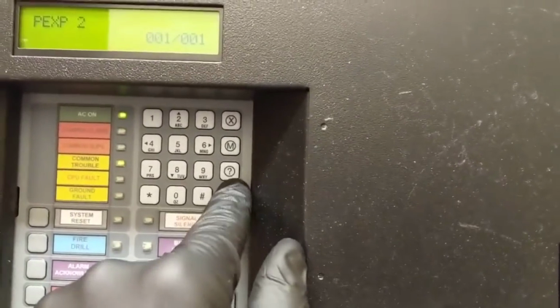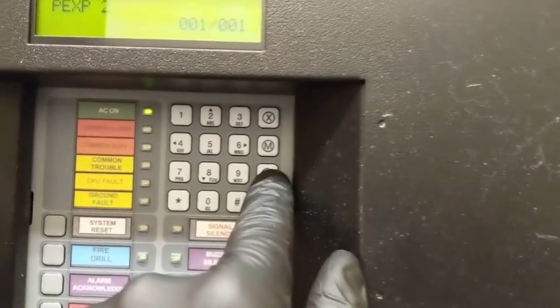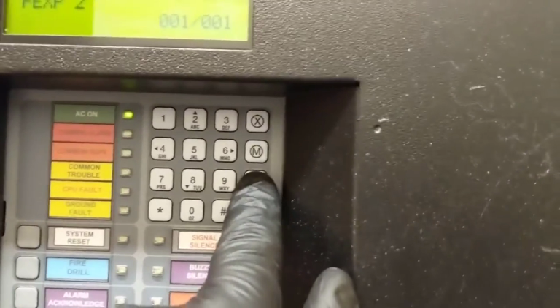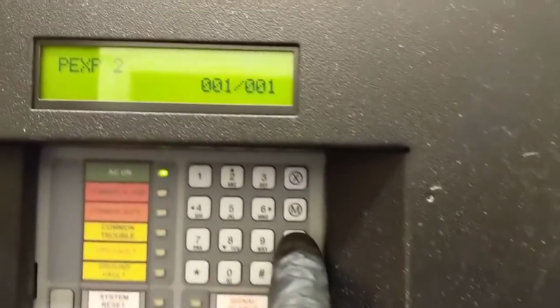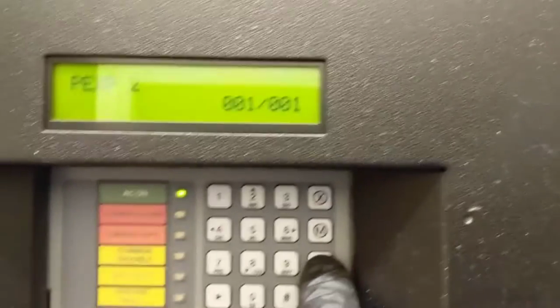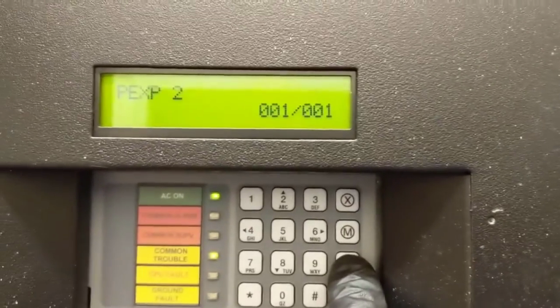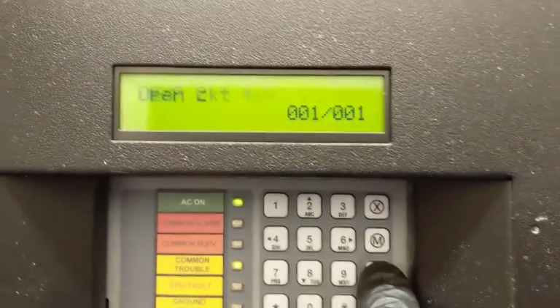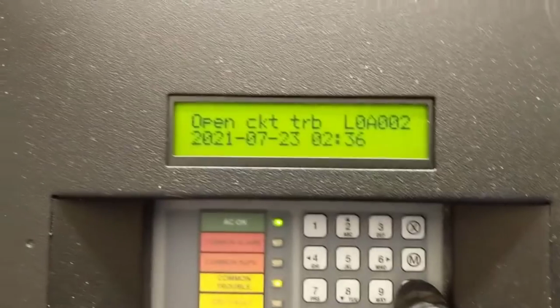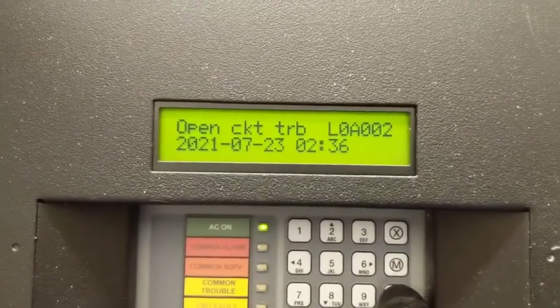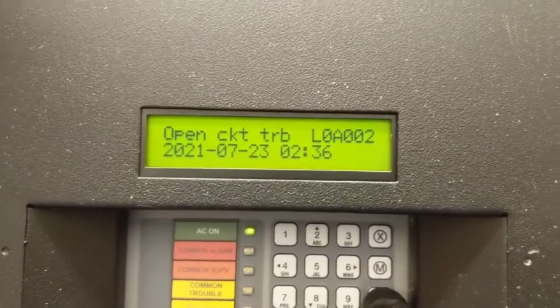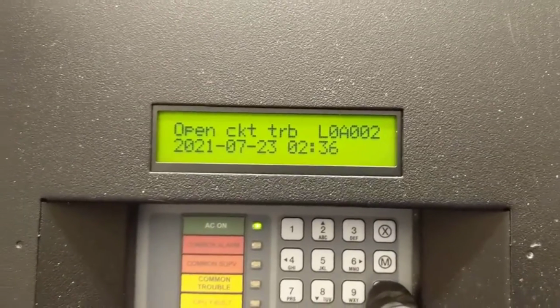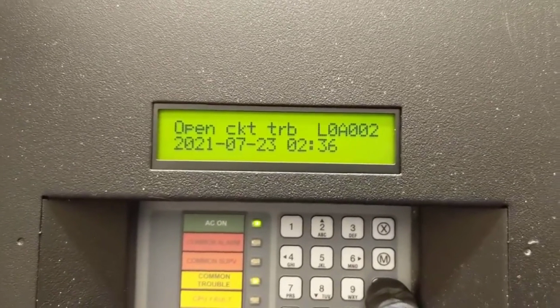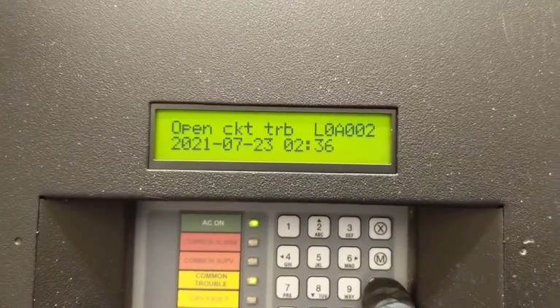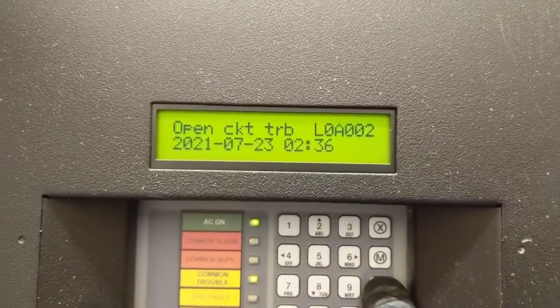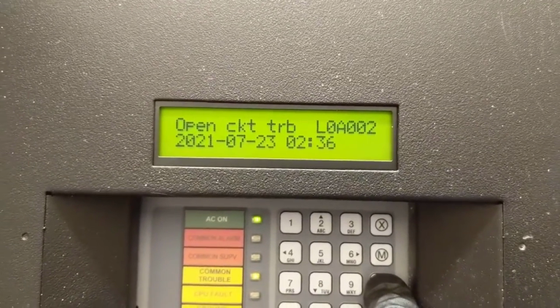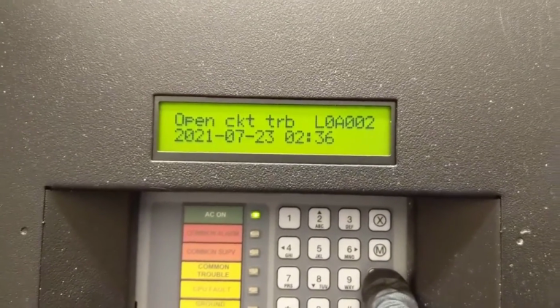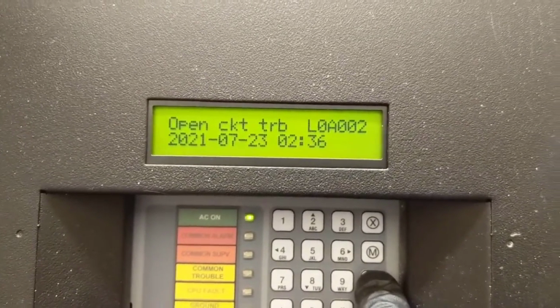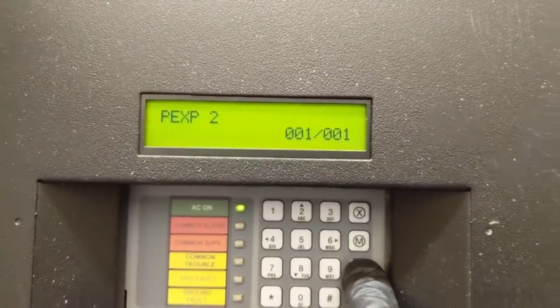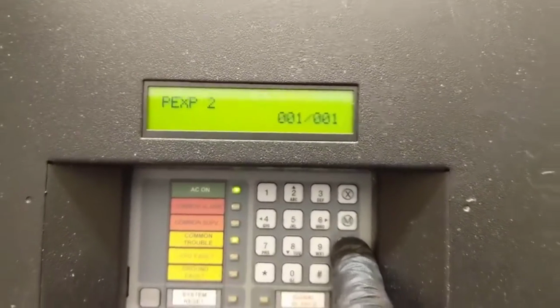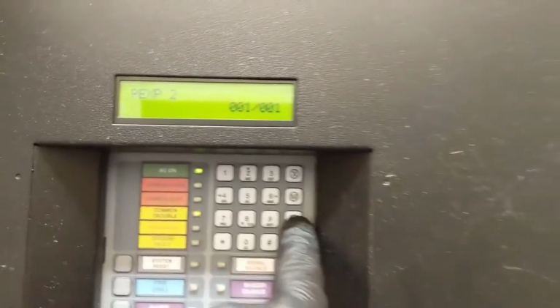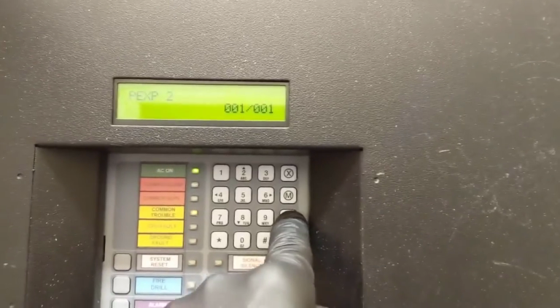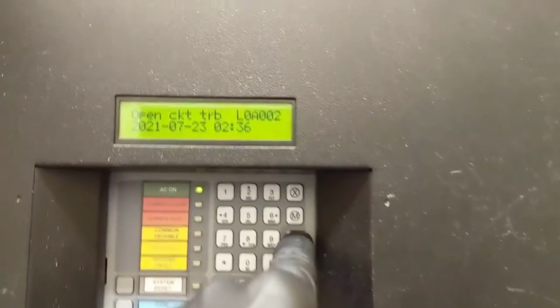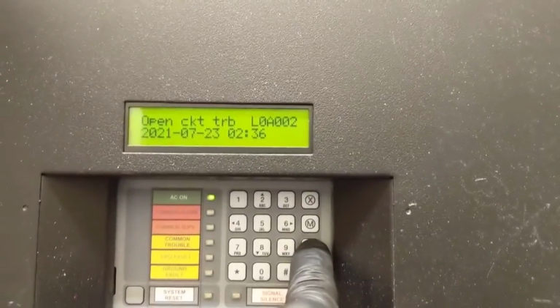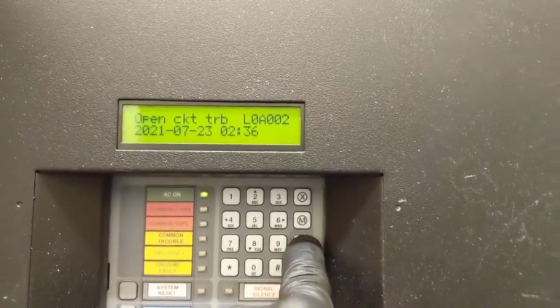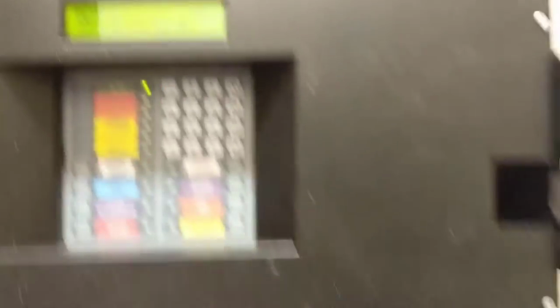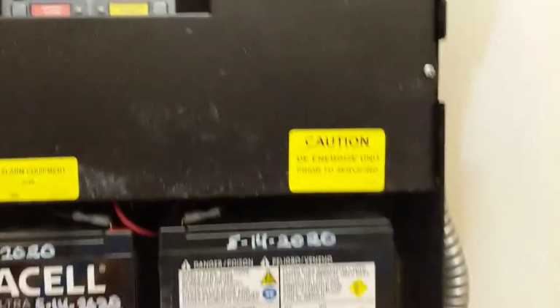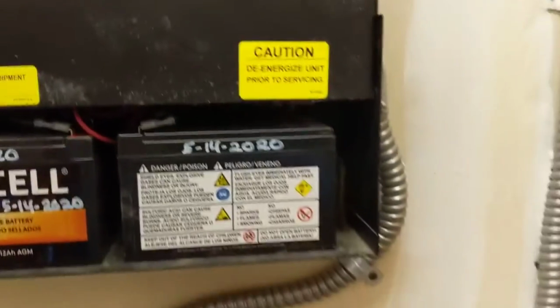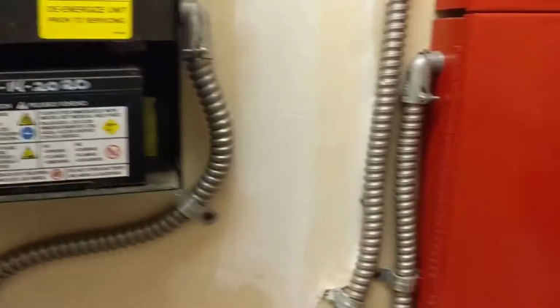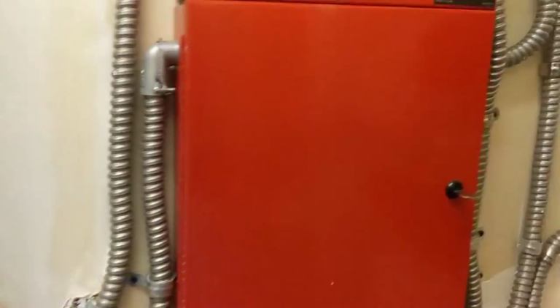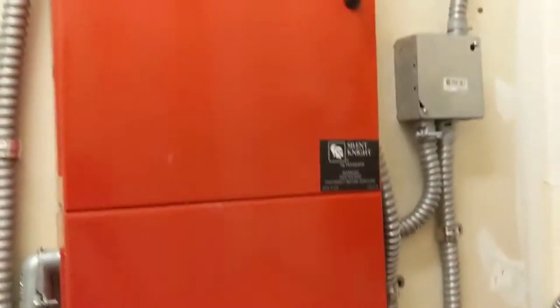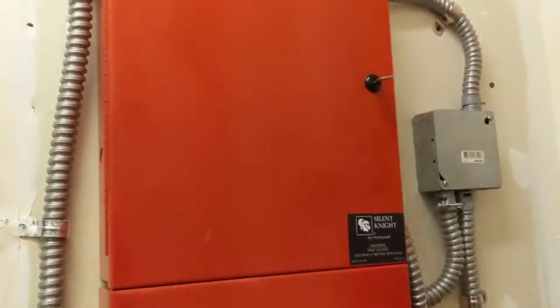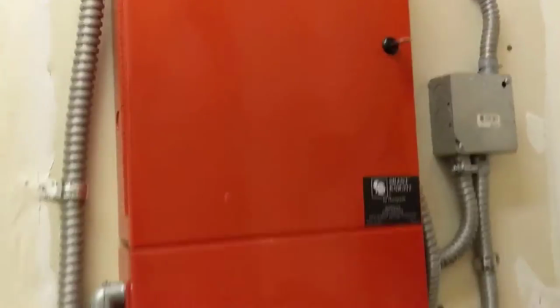We'll go ahead and hit the question mark to see what we got. It's saying open circuit trouble L0-A-002. So now we'll check over here on our two booster panels.